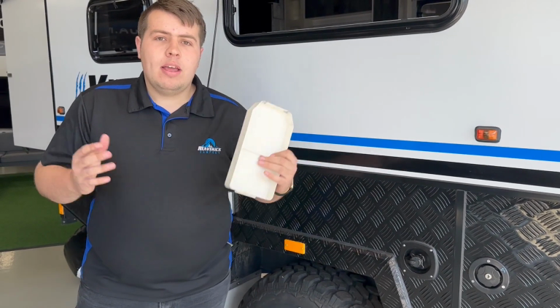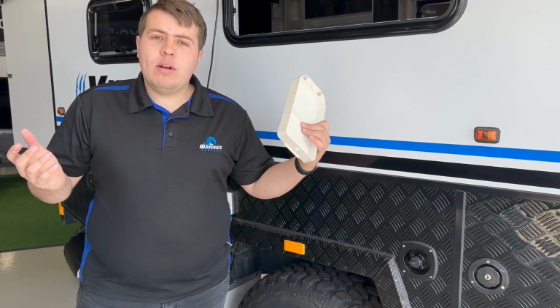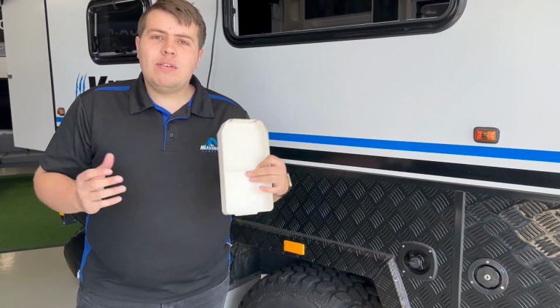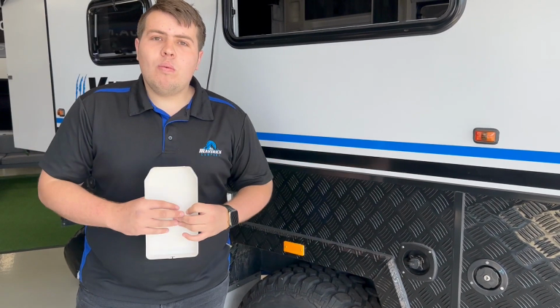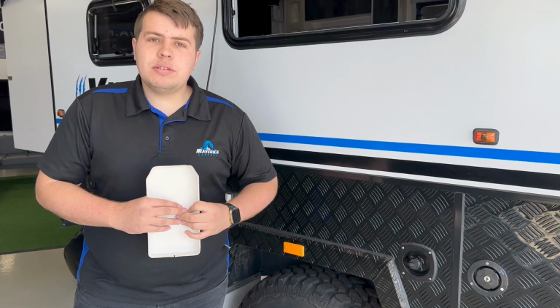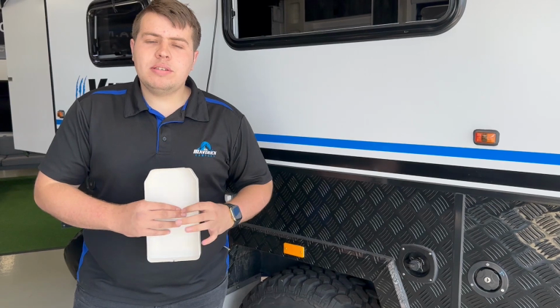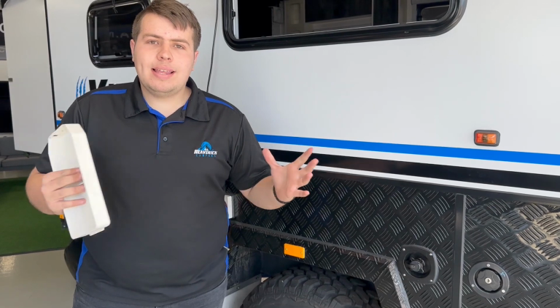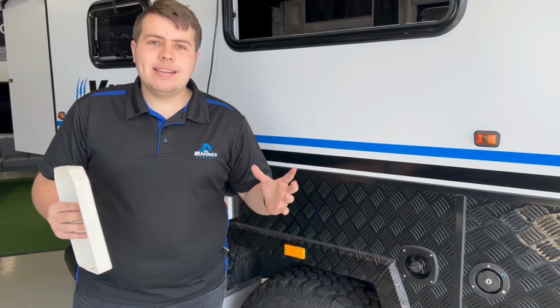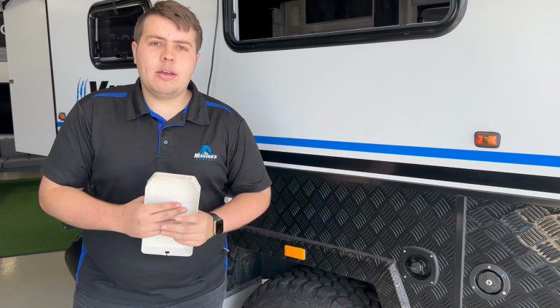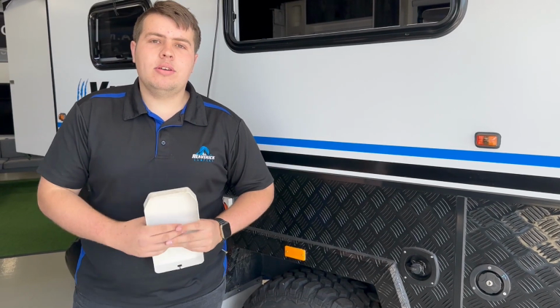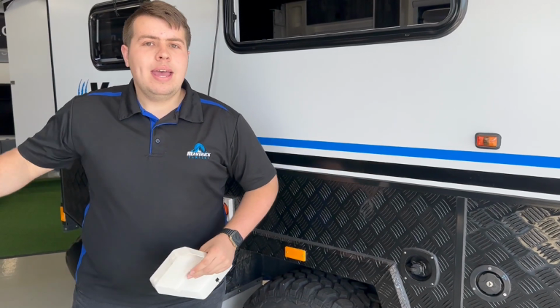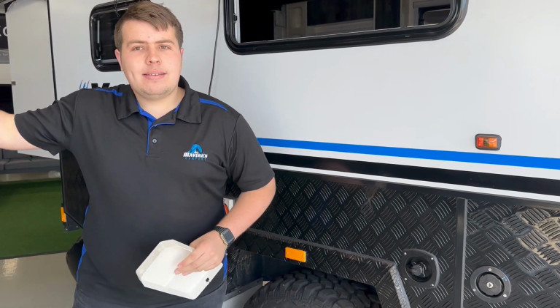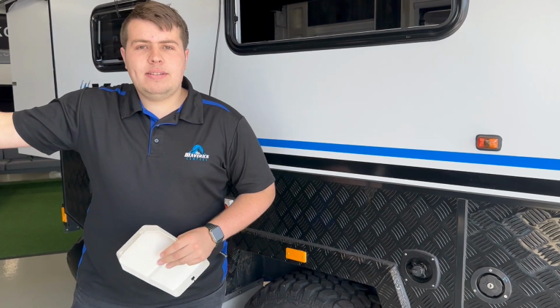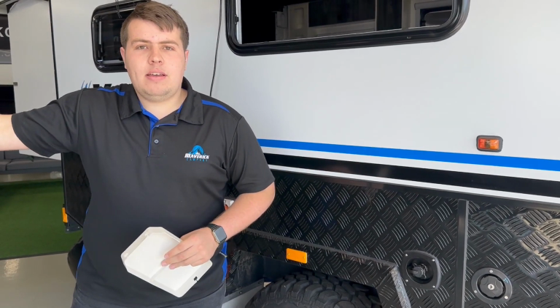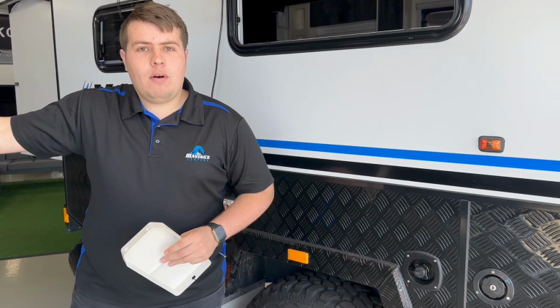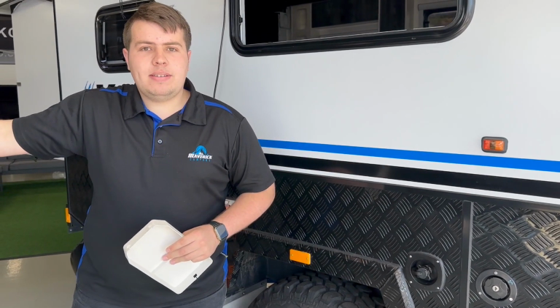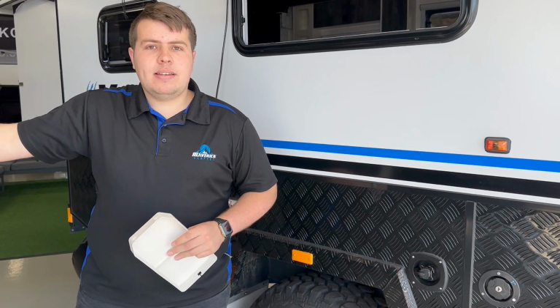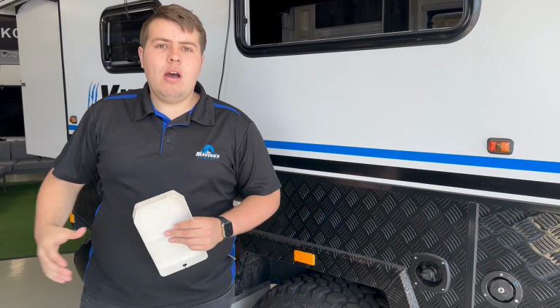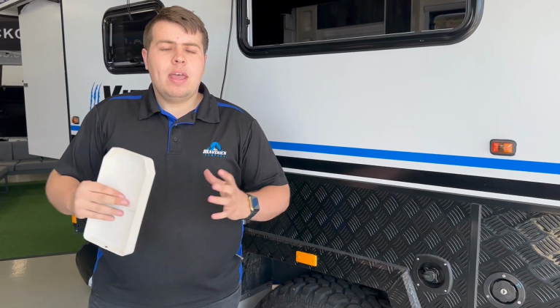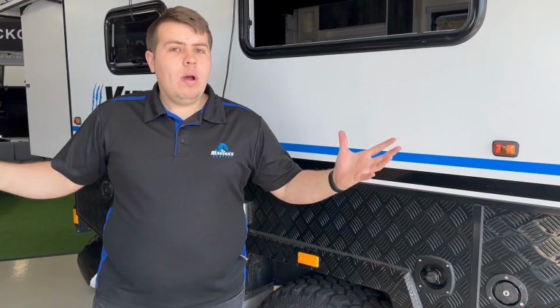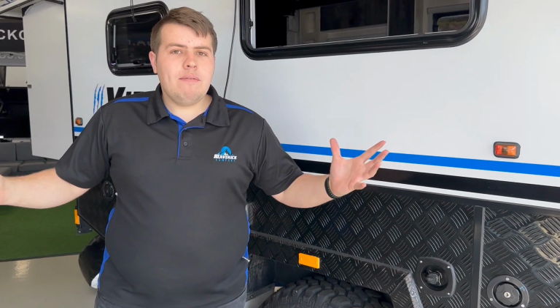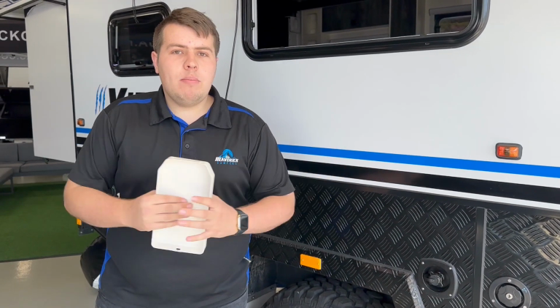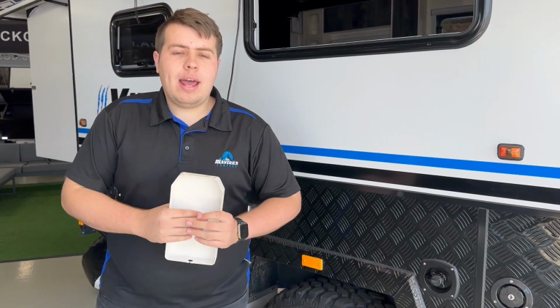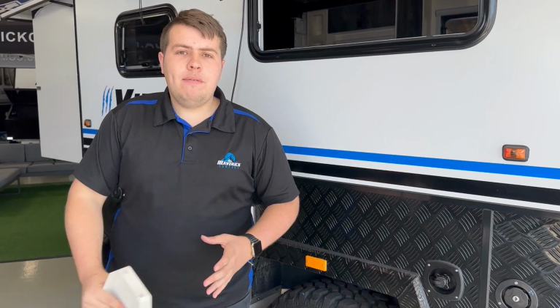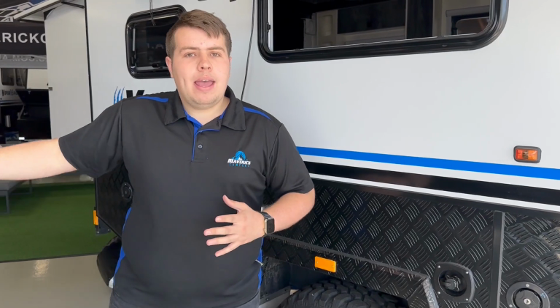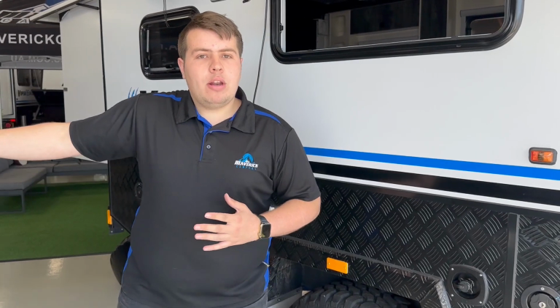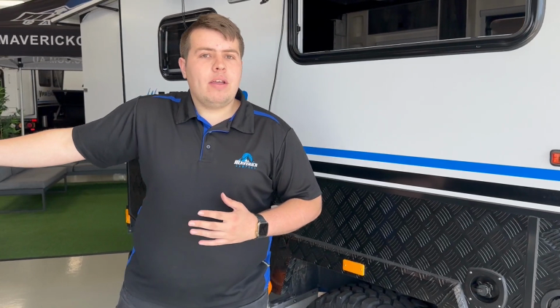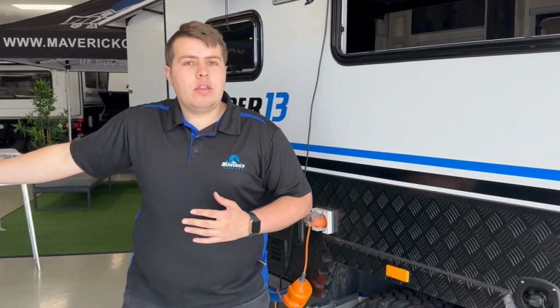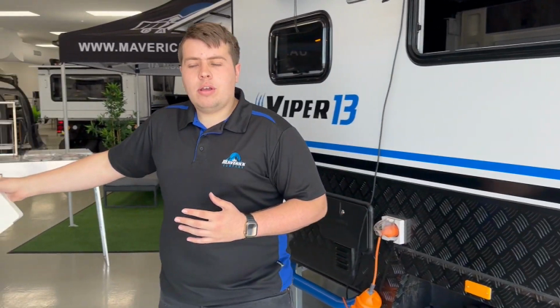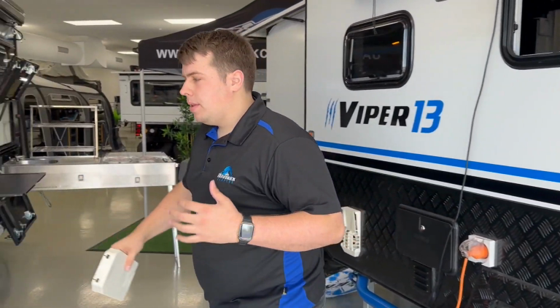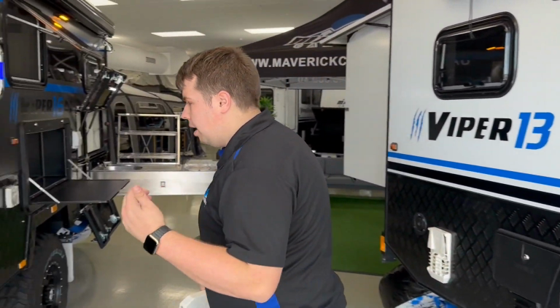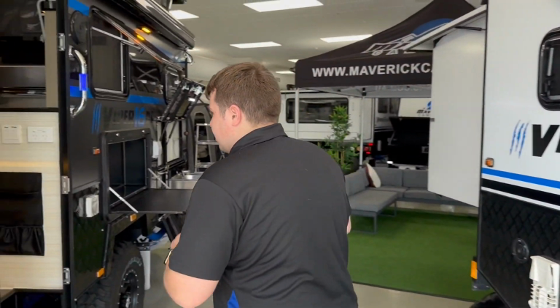Now once you've got your water source, the last thing you're going to do is come into the Viper 16 DL, or any van you might have, and we're going to flick on the unit. We'll come inside.